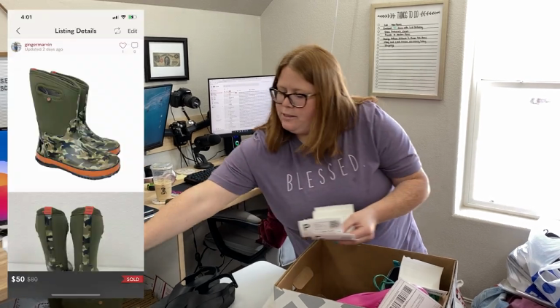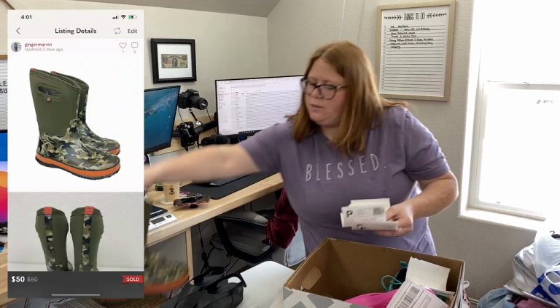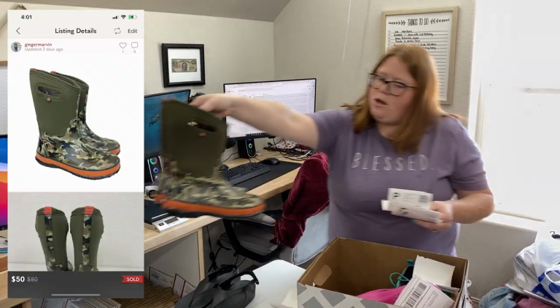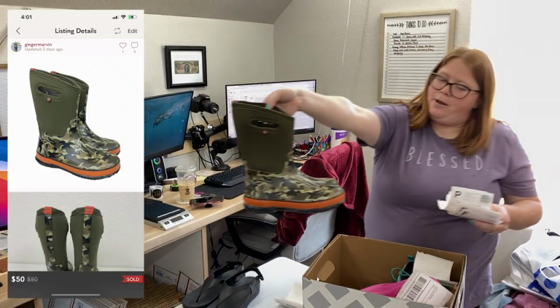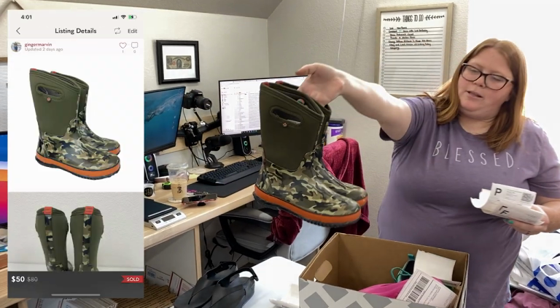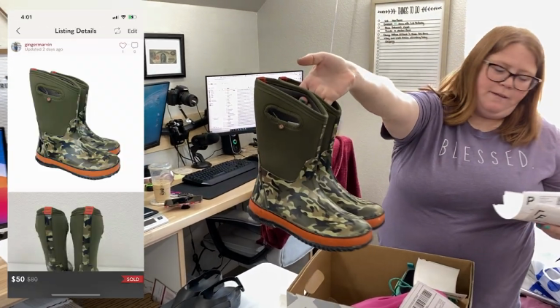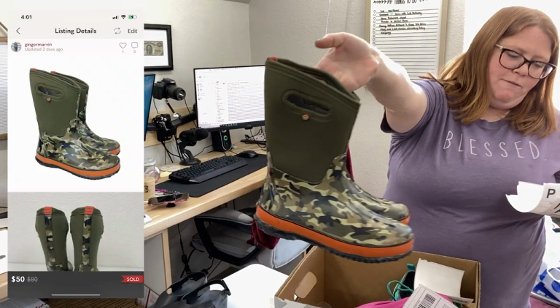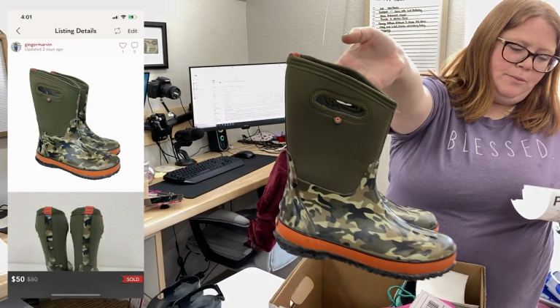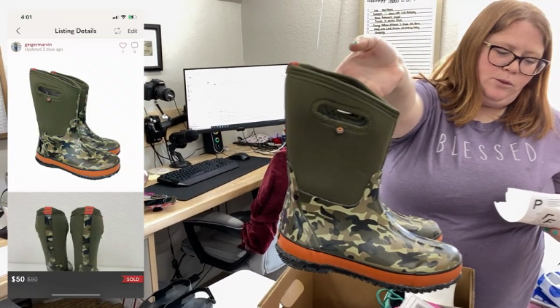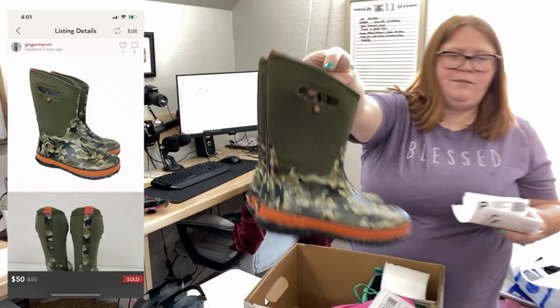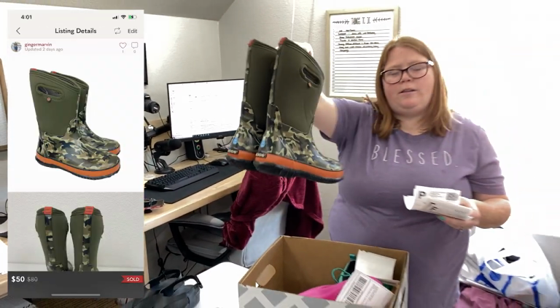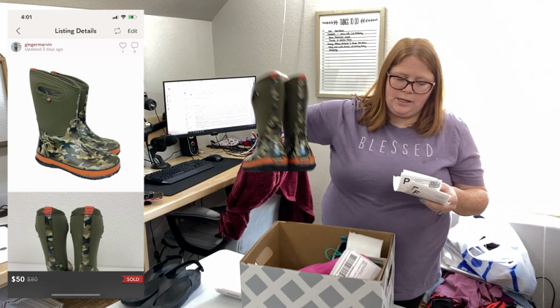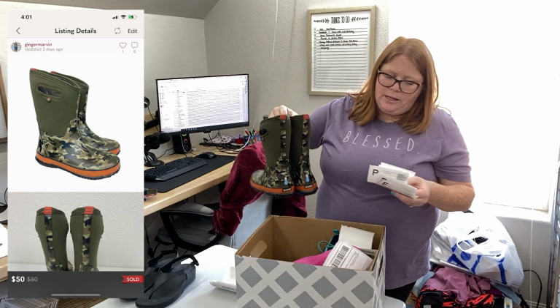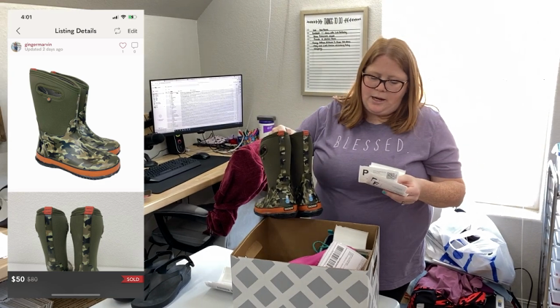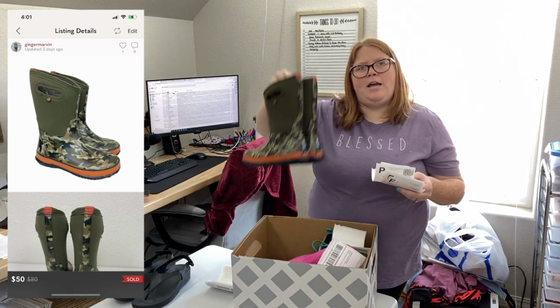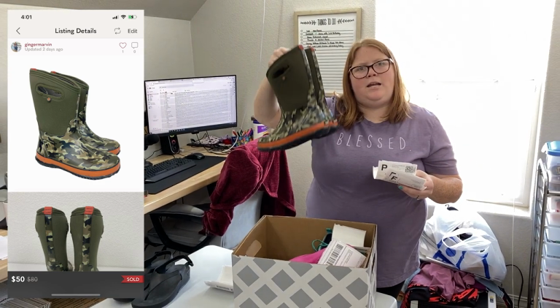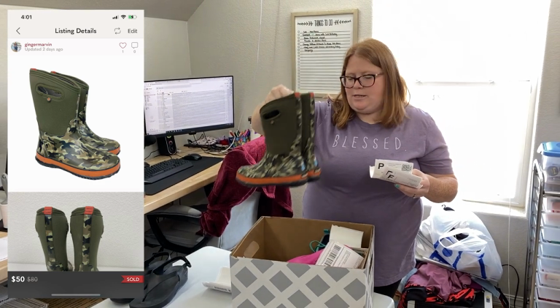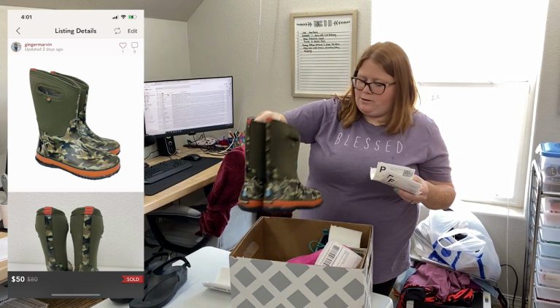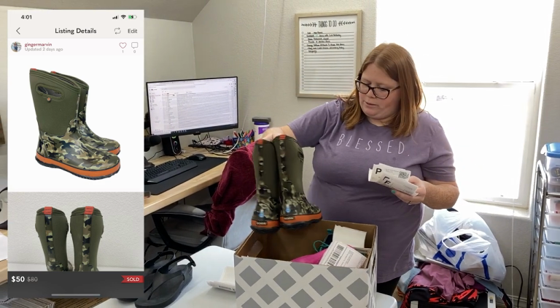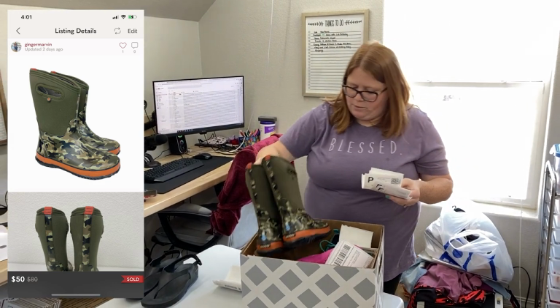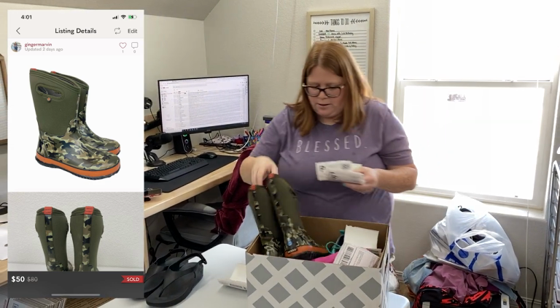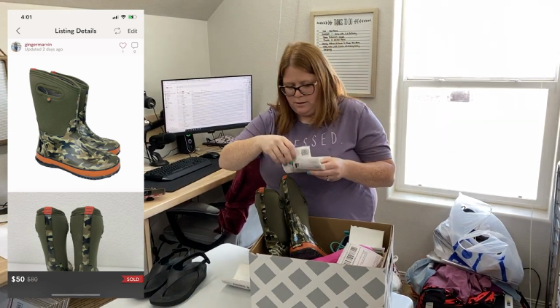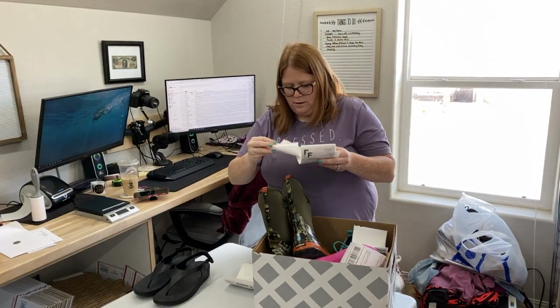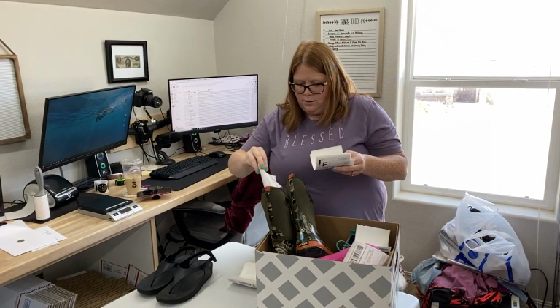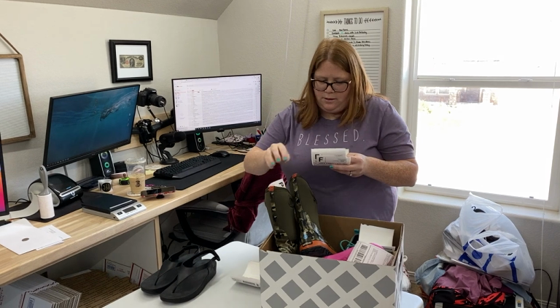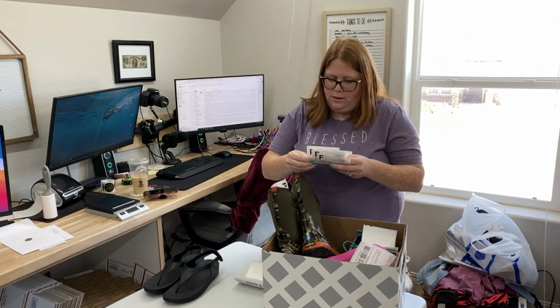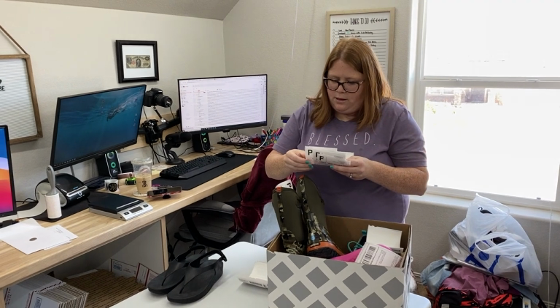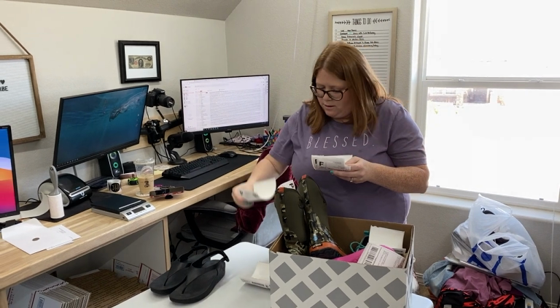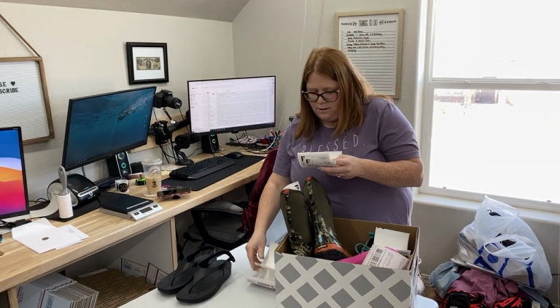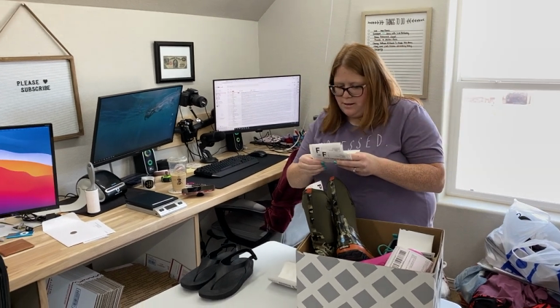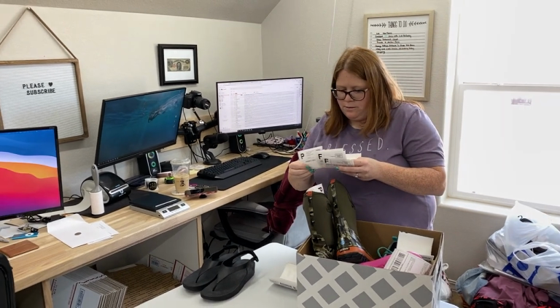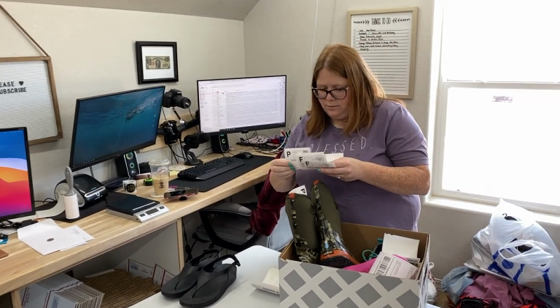These Bogs sold on Poshmark last night for my full list price, which was $50. I have $9.99 into those, so that was a really good one. Love the full price sales.